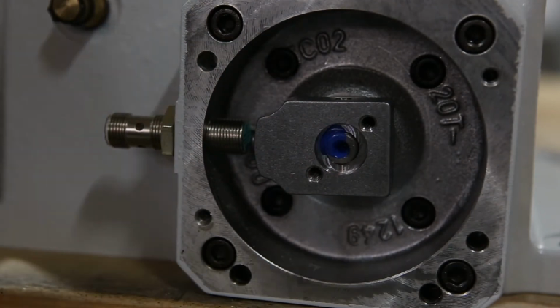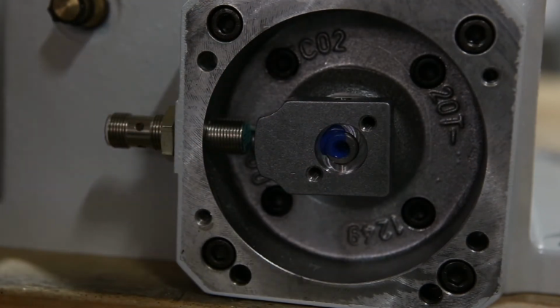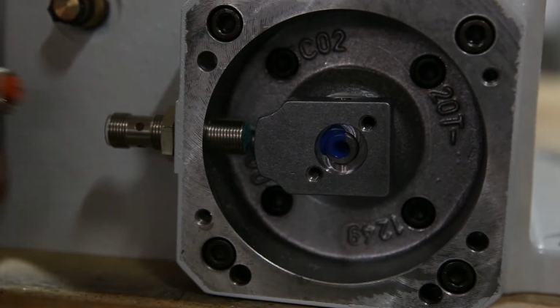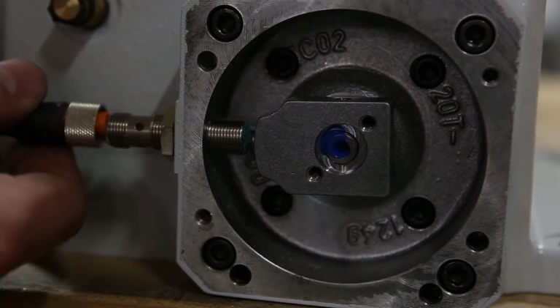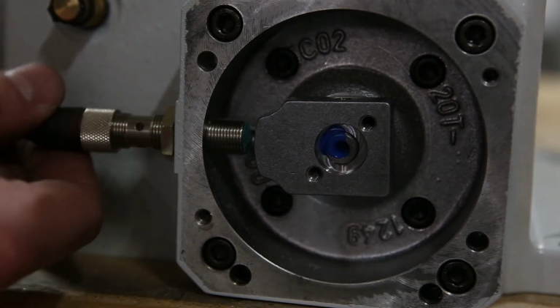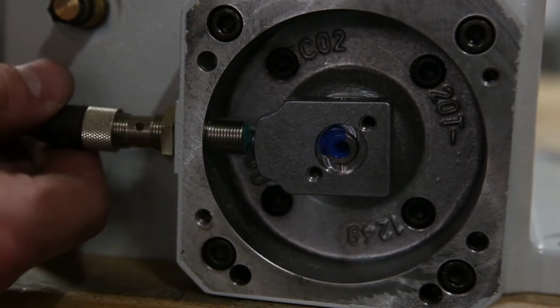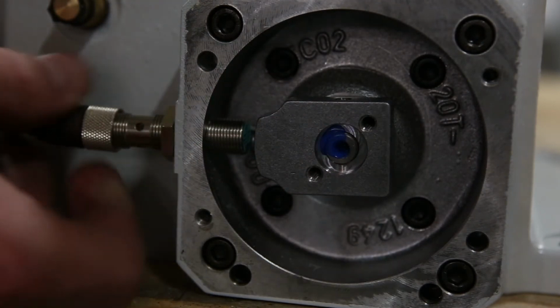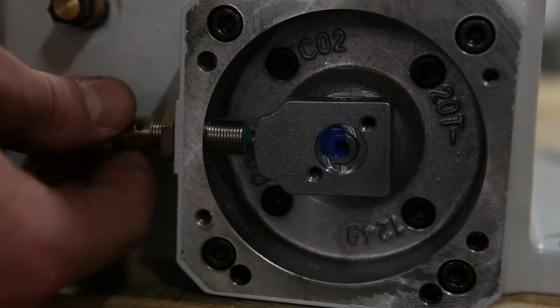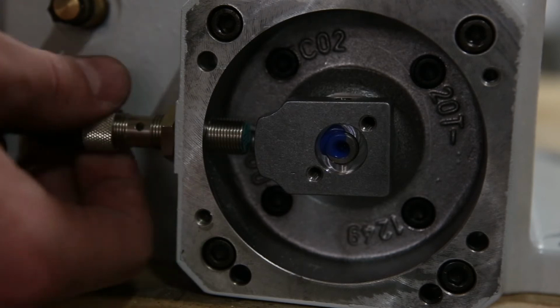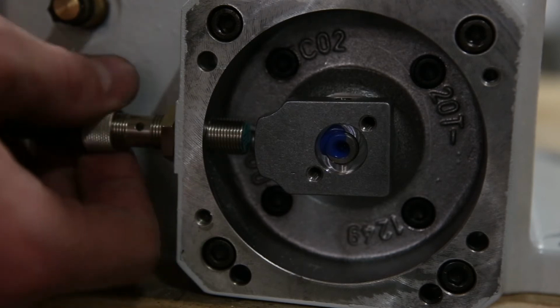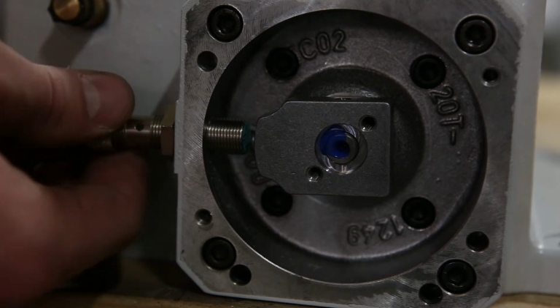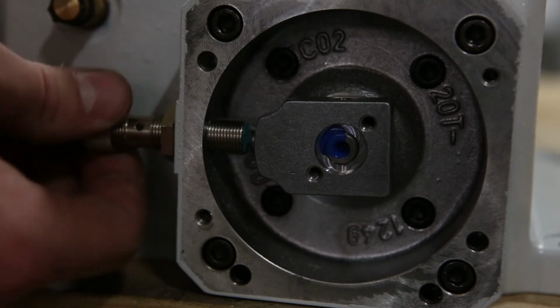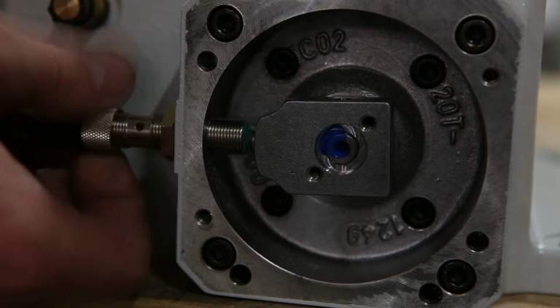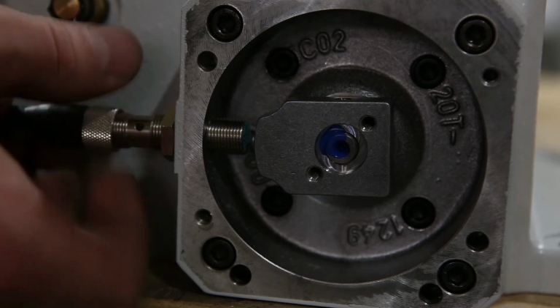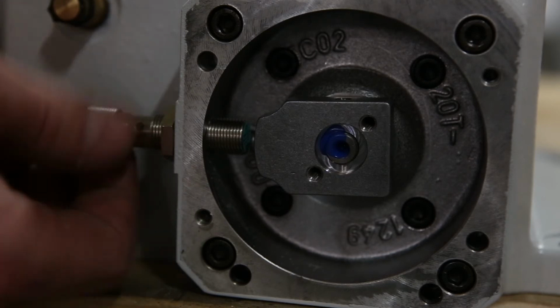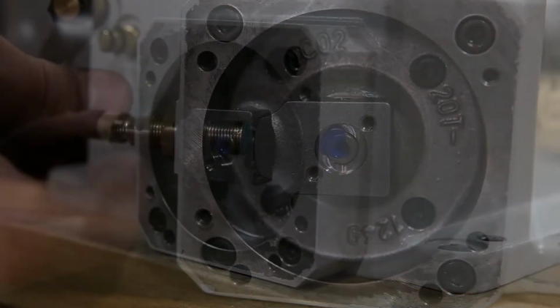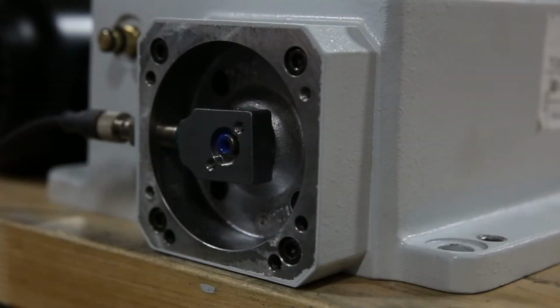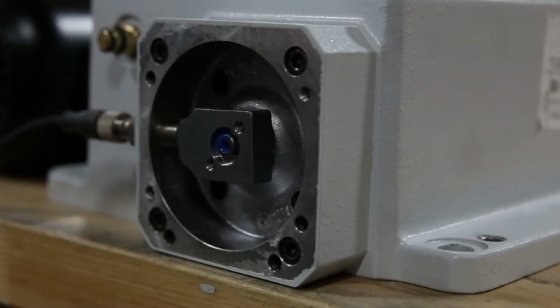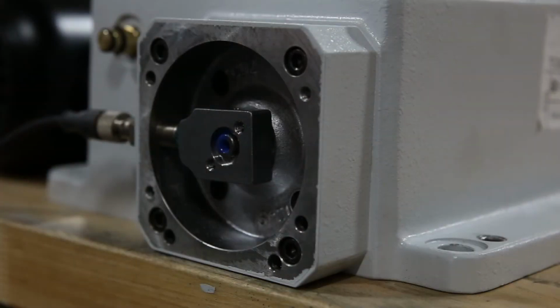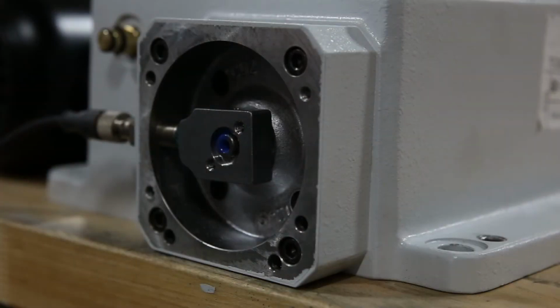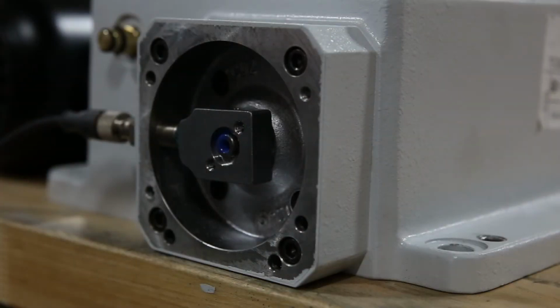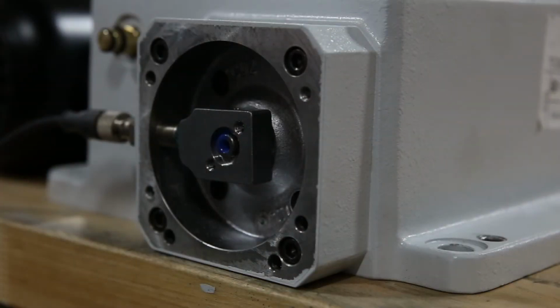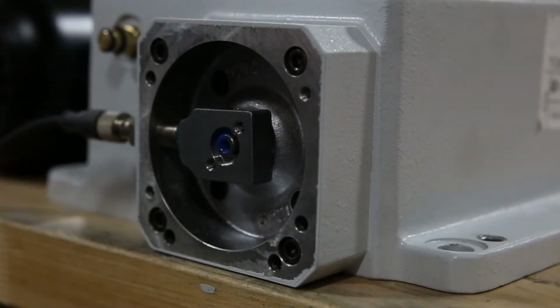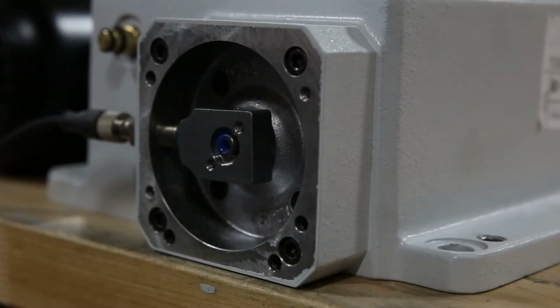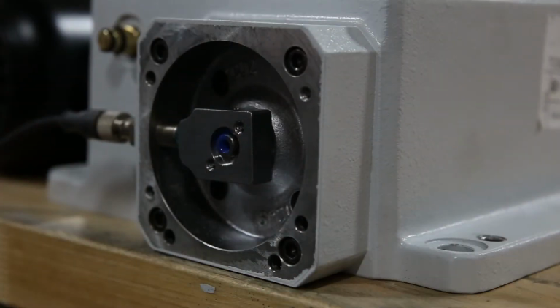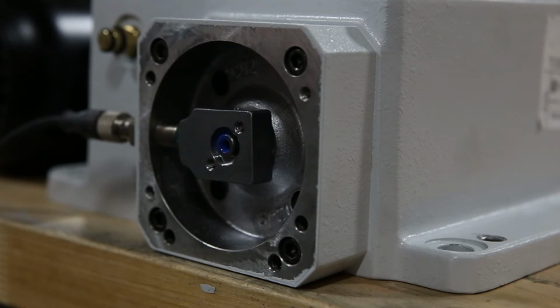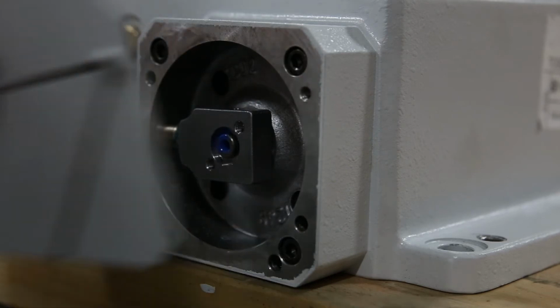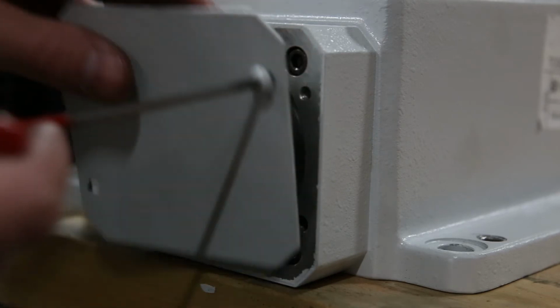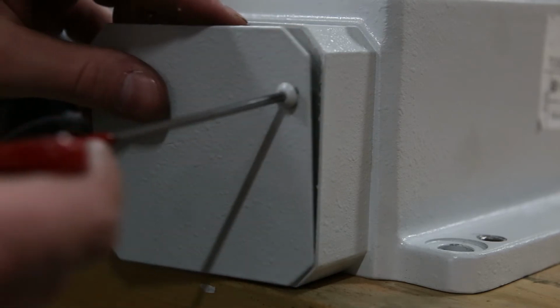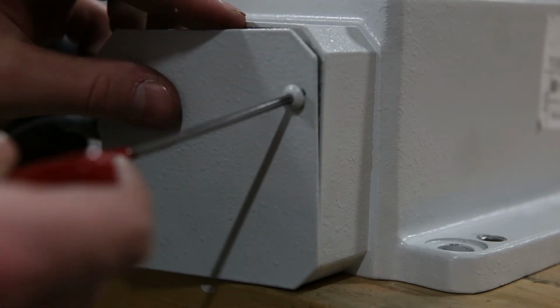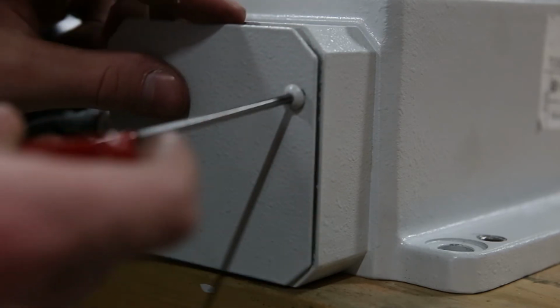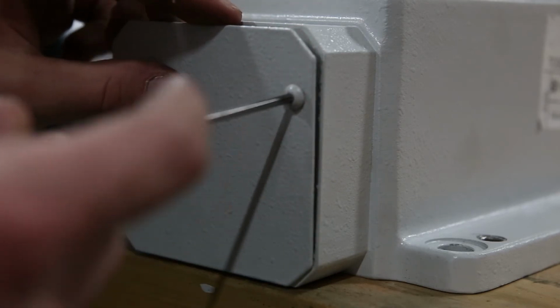Reattach the cable. Replace the proximity switch cover plate with the three-millimeter screws.